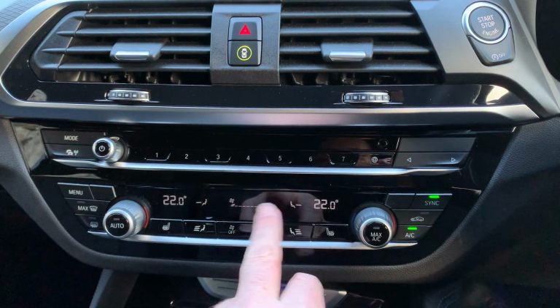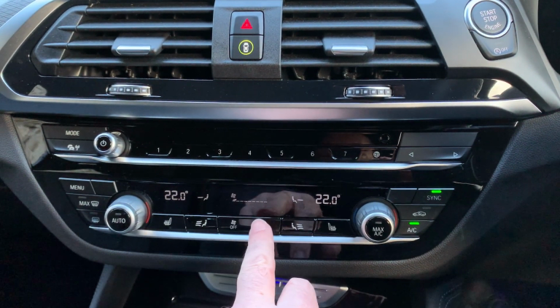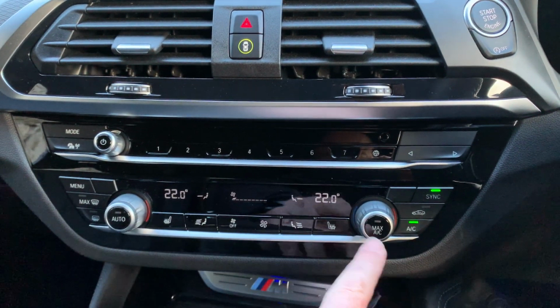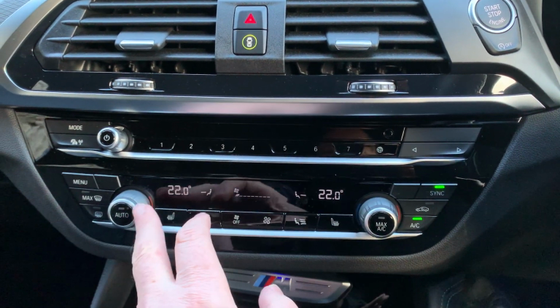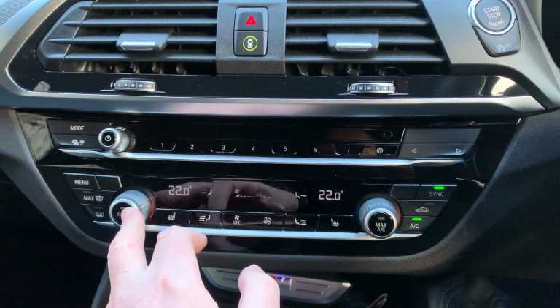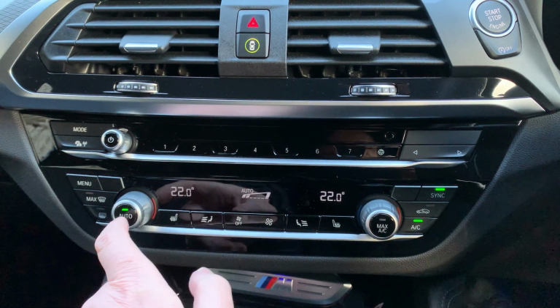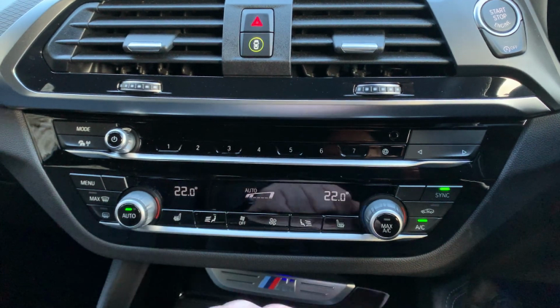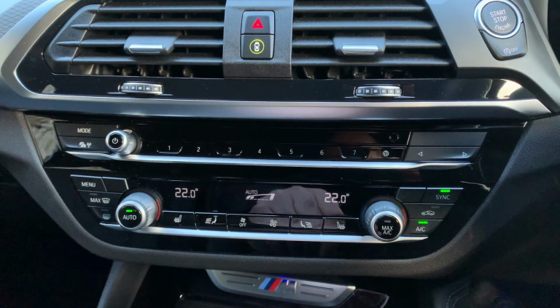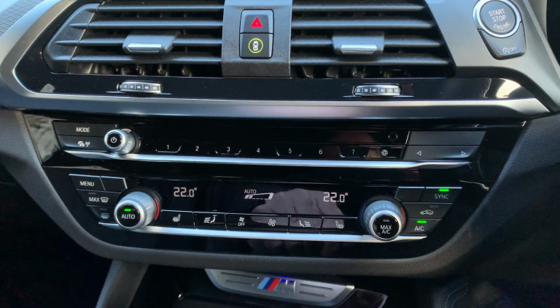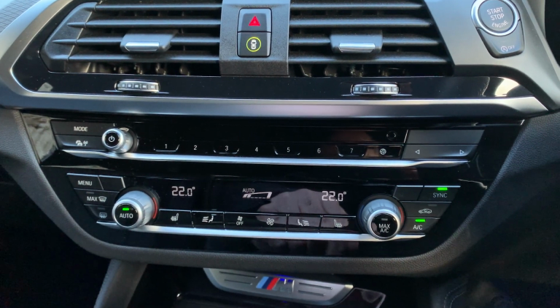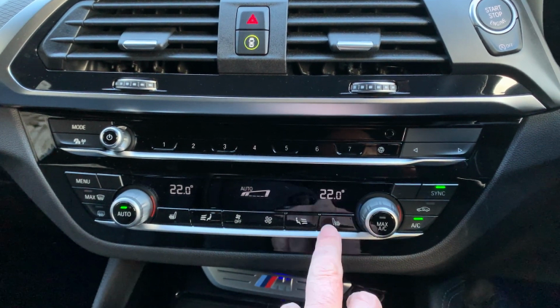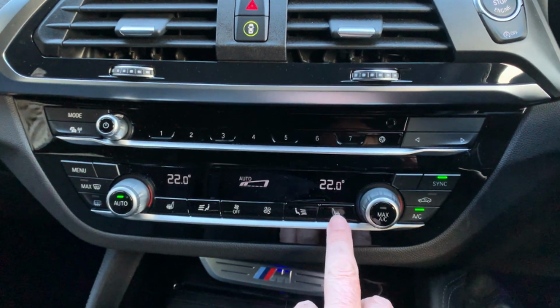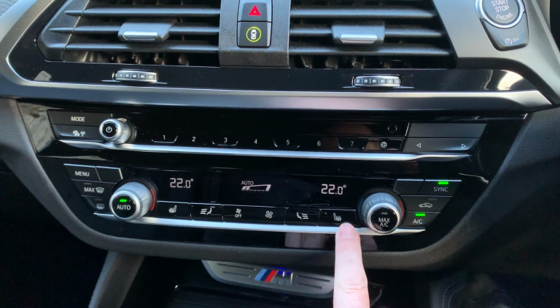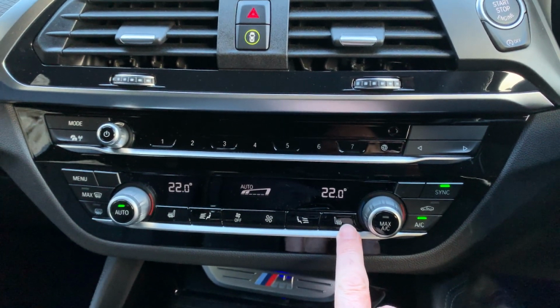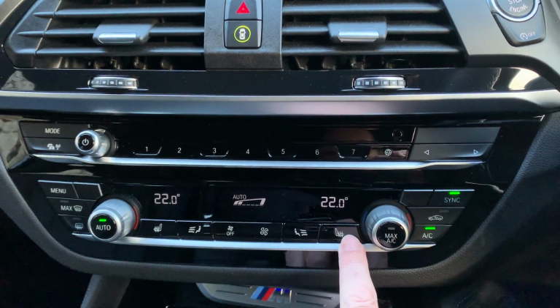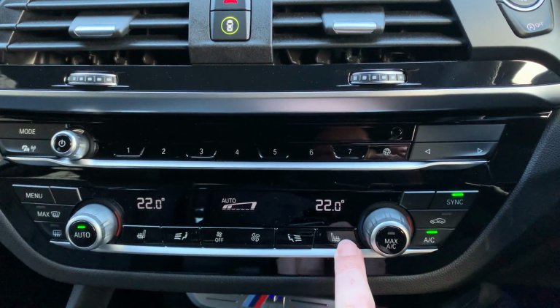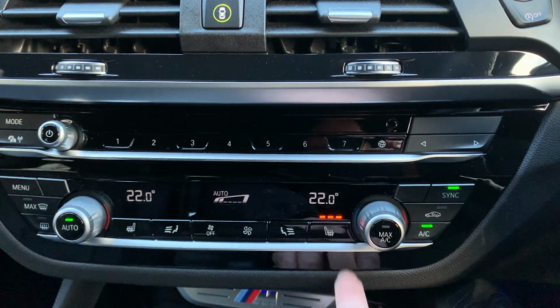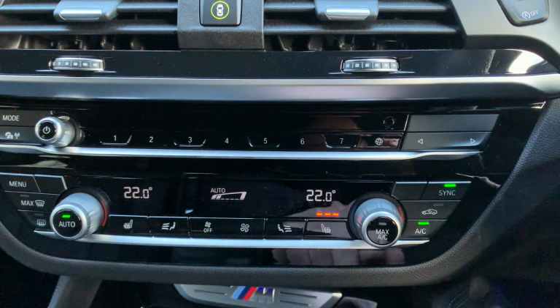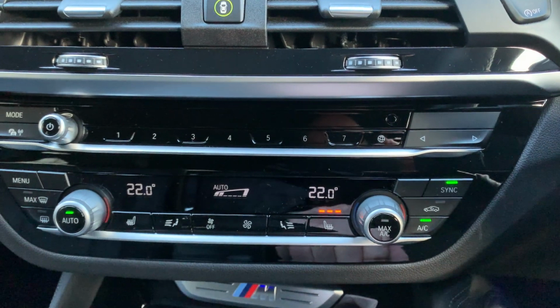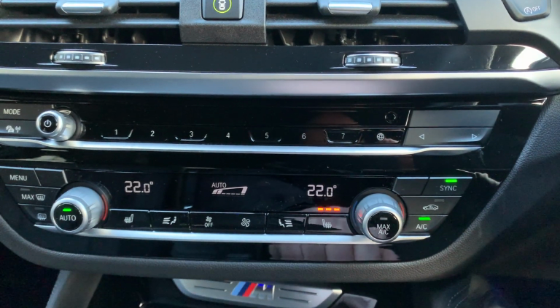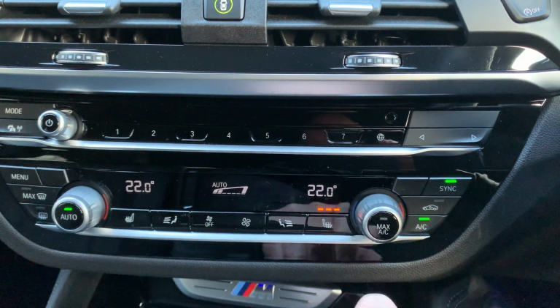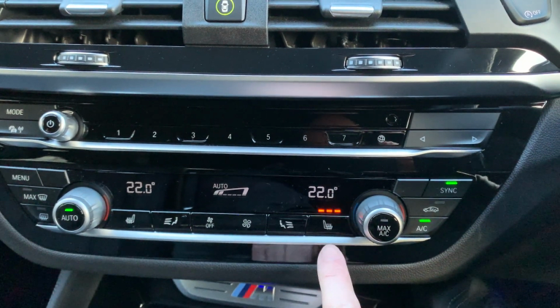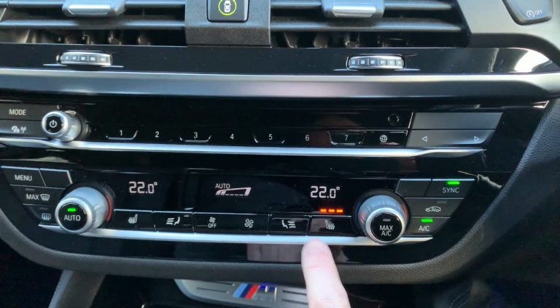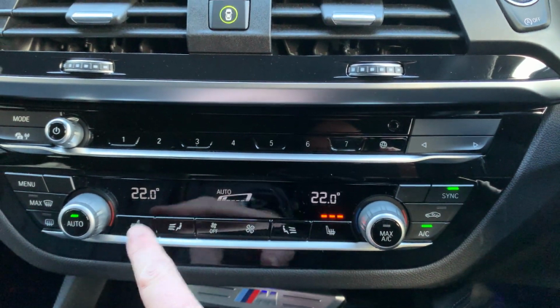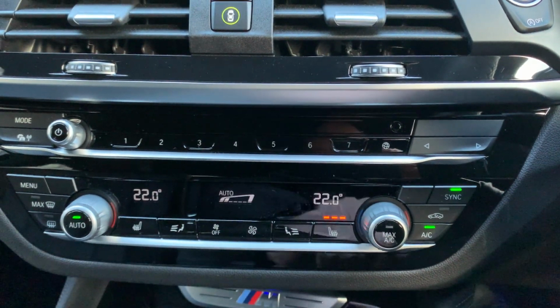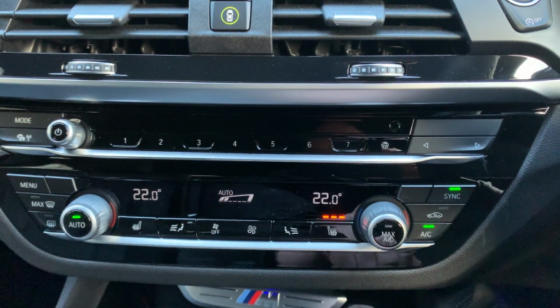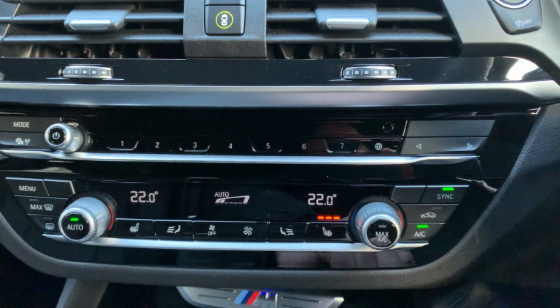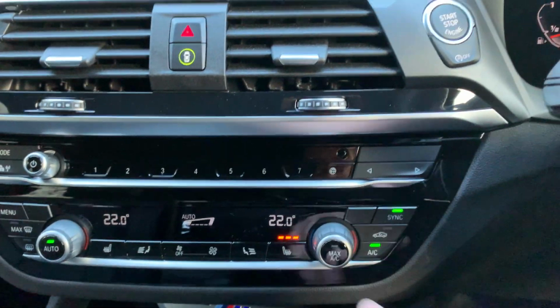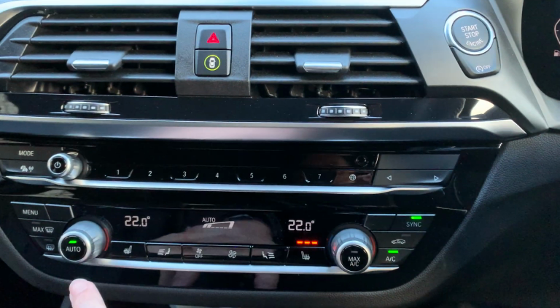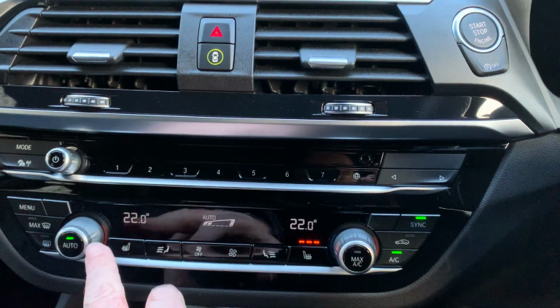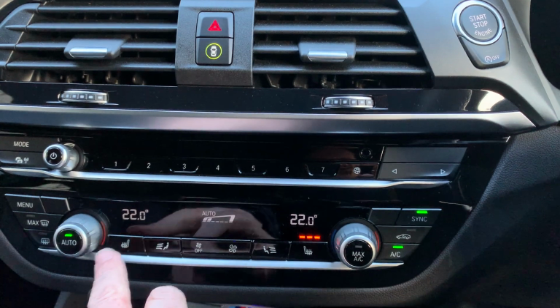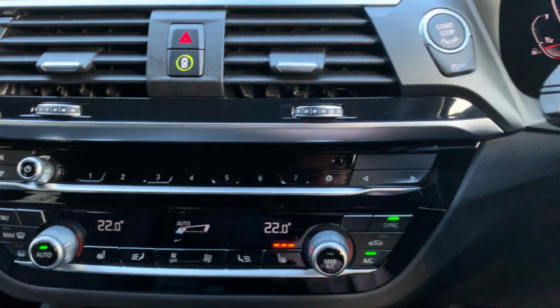Dual-zone climate control — just press the button and it'll maintain that temperature. It's a bit chilly today so I'm going to use the seat heater. You've got three-stage seat heaters for both the driver and front passenger.